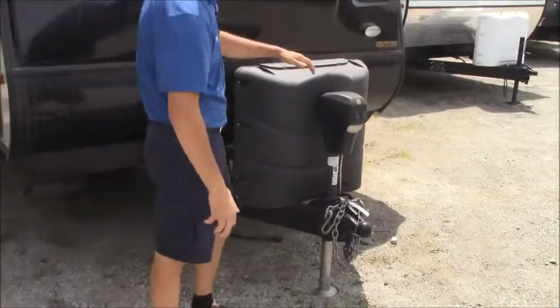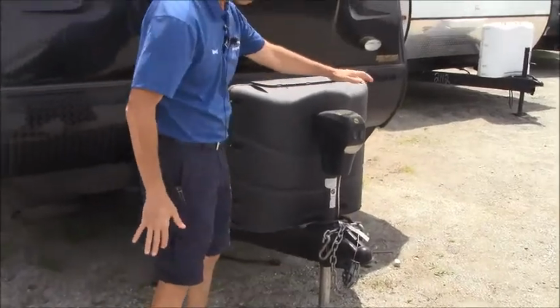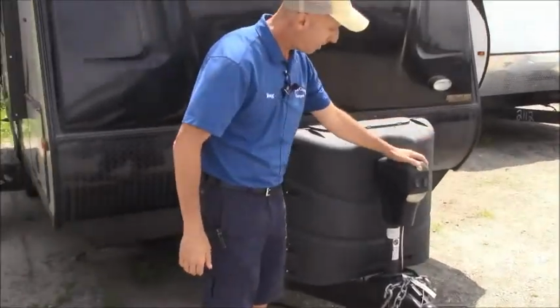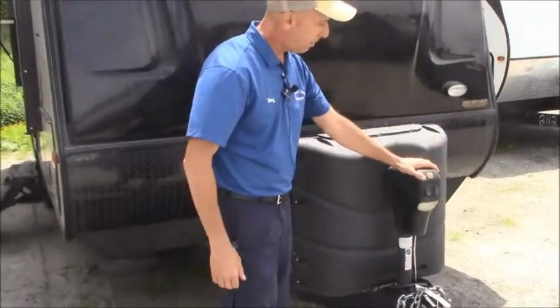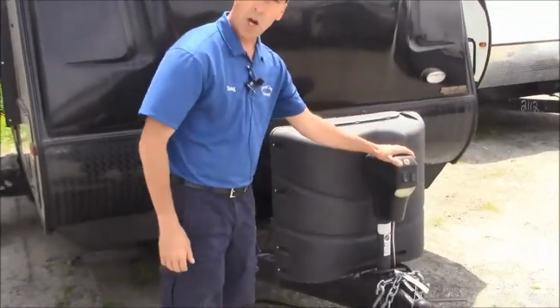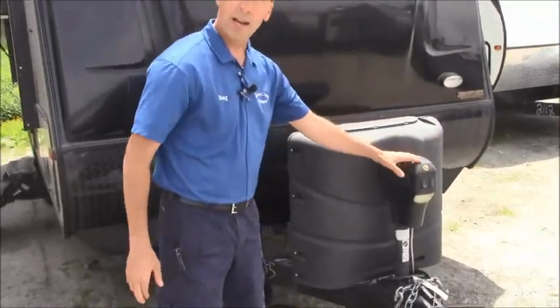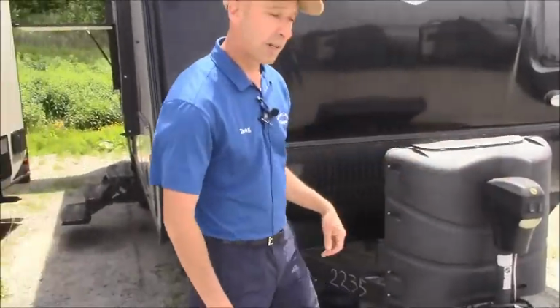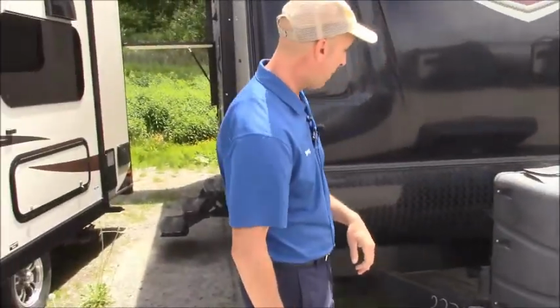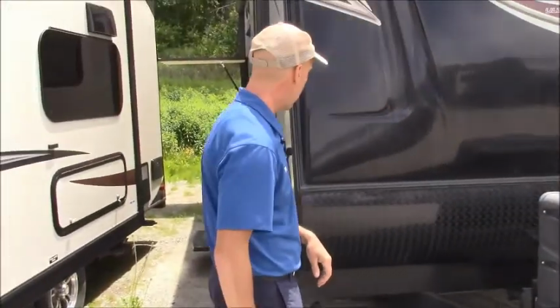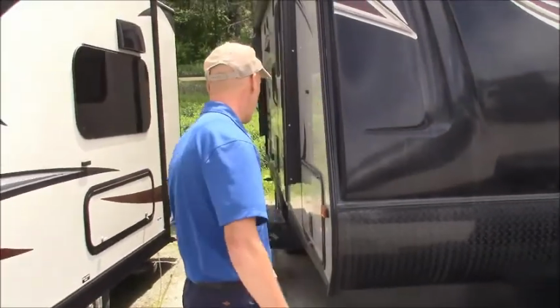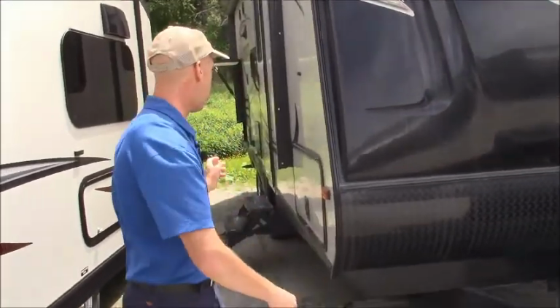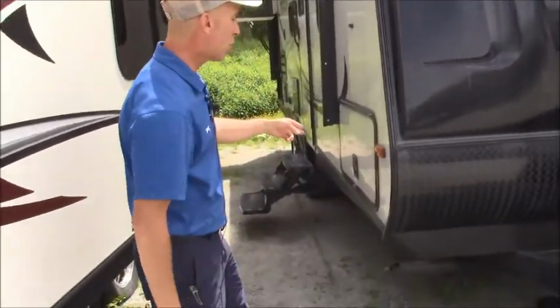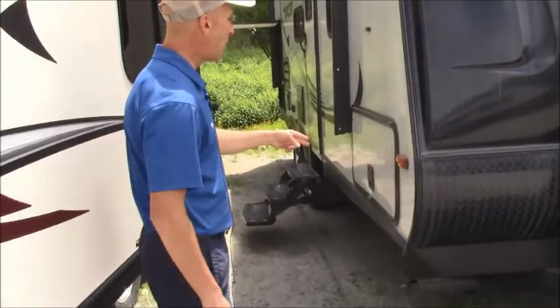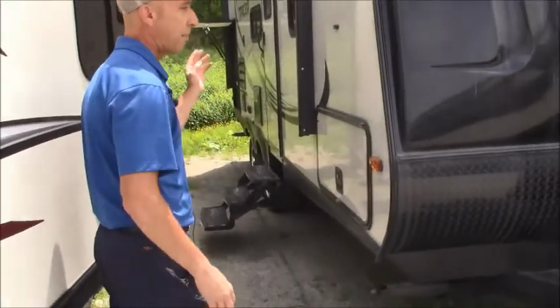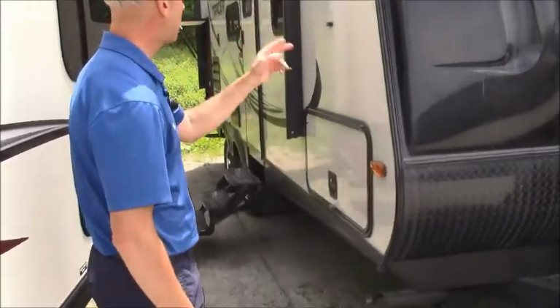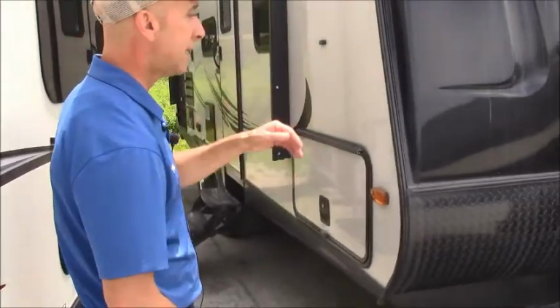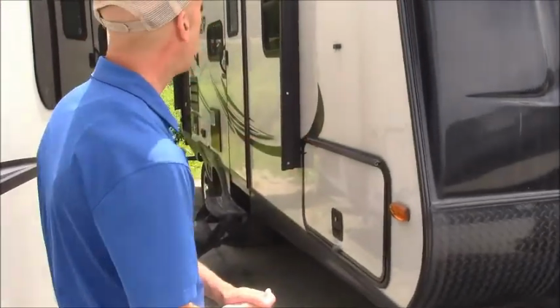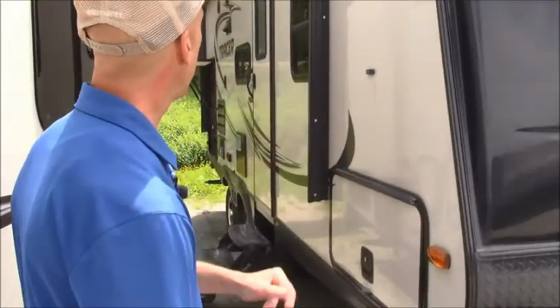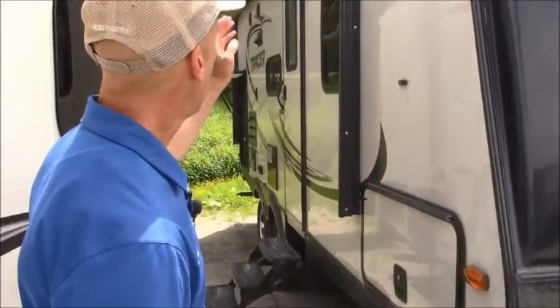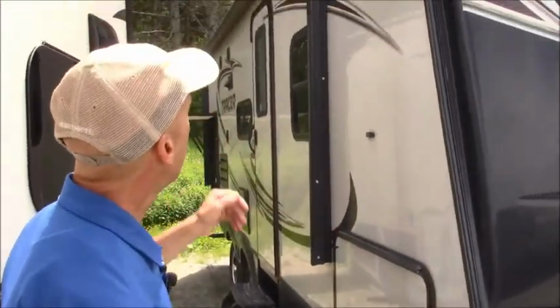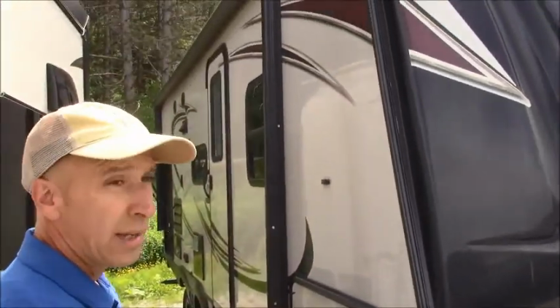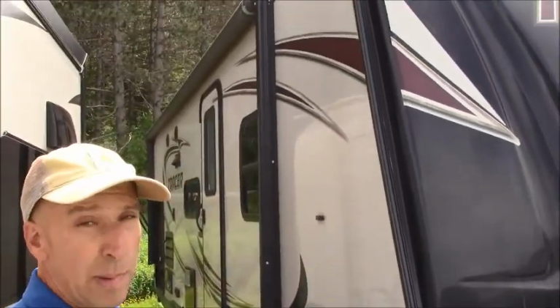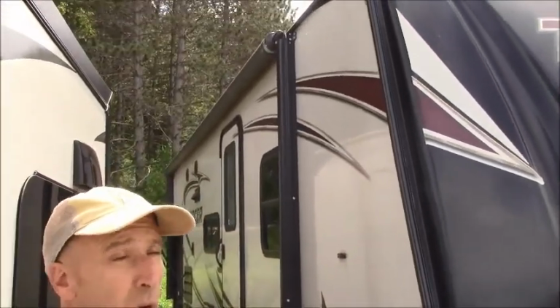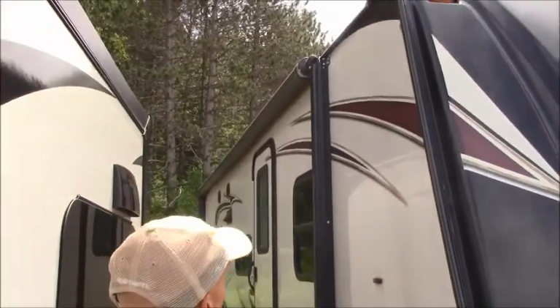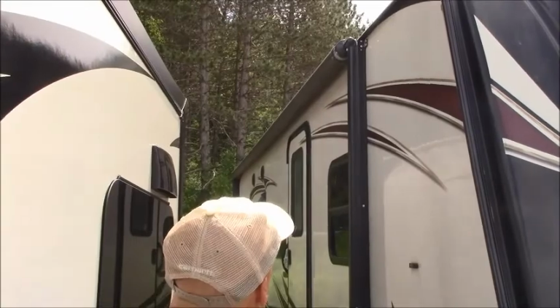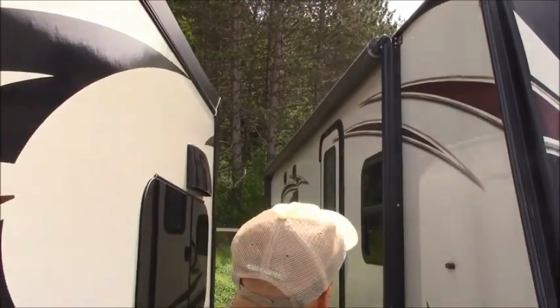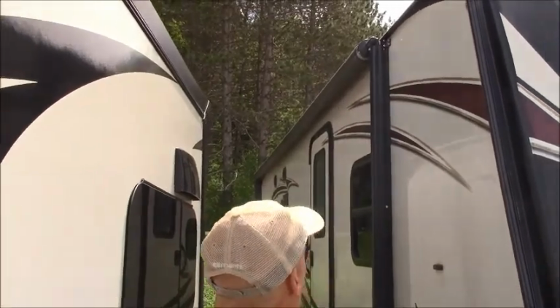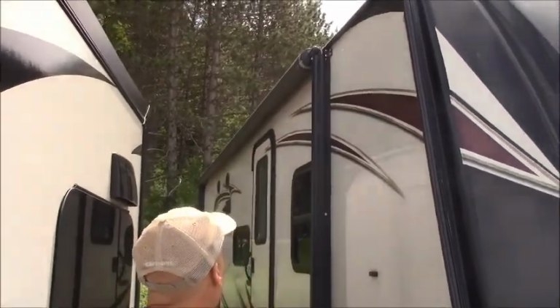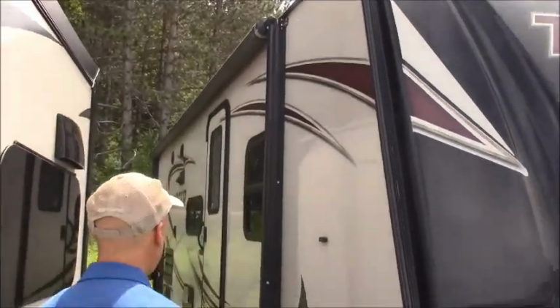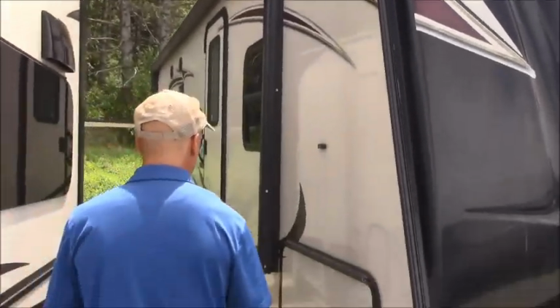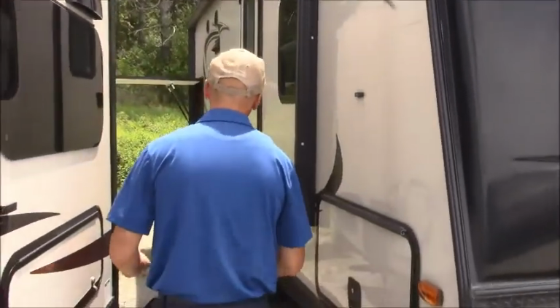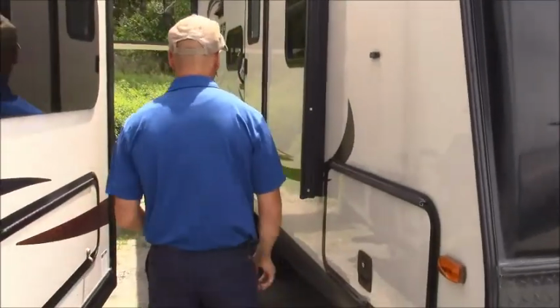Power tongue jack, which is a nice feature. You're going to get plenty of storage in the front that passes through the entire unit. The awning is basically the whole size of the unit — power, with LED stripping.